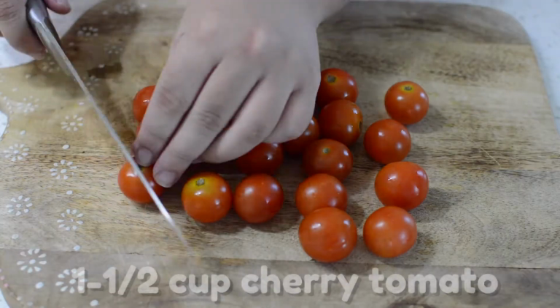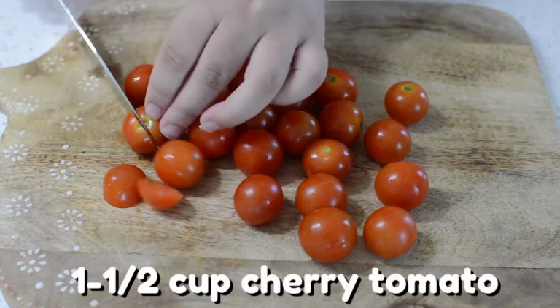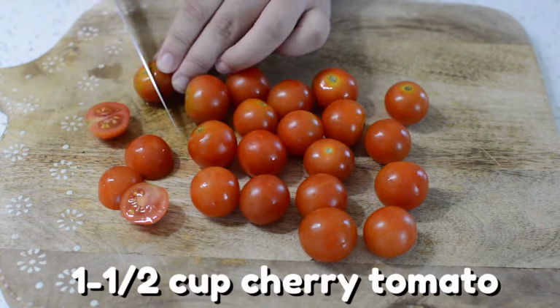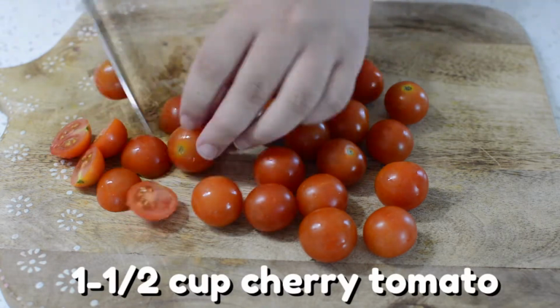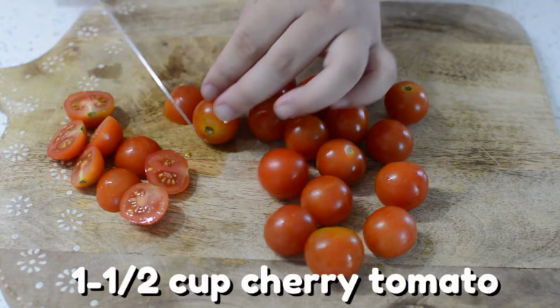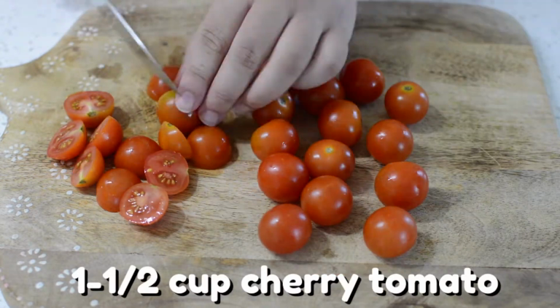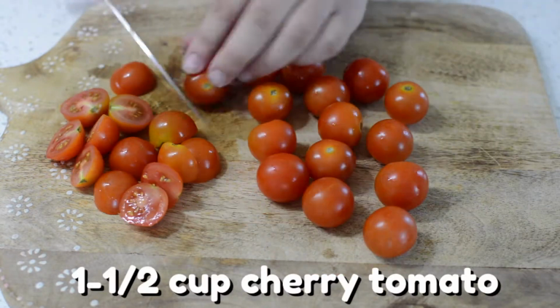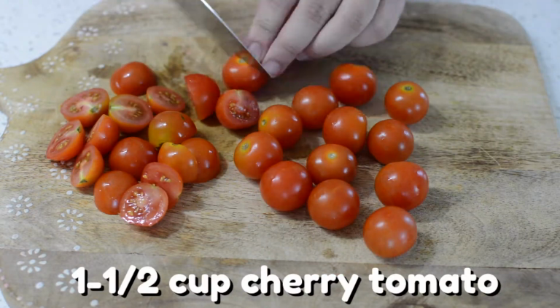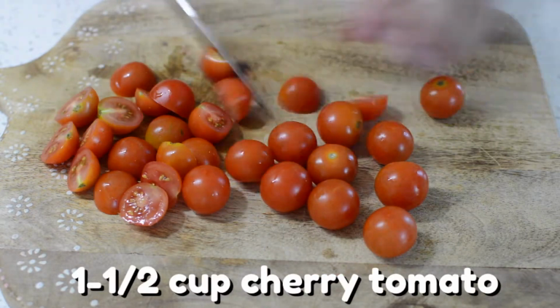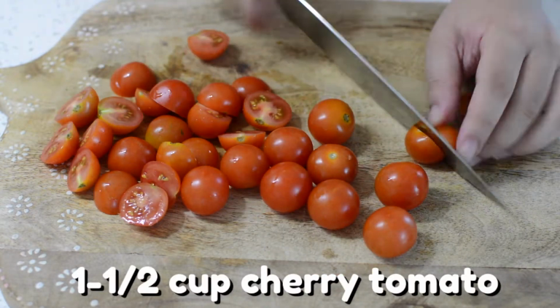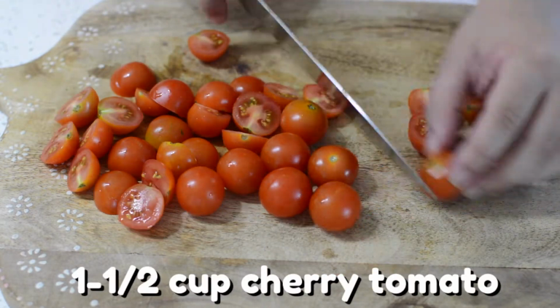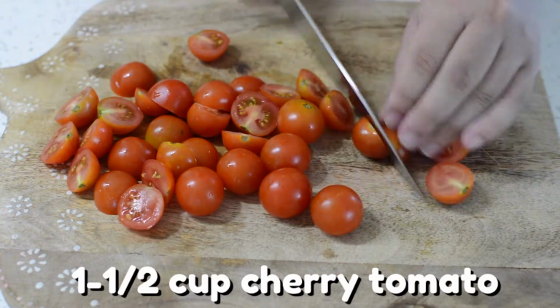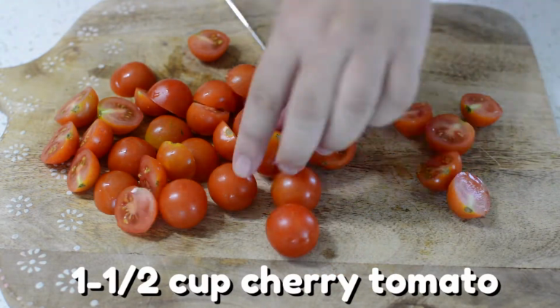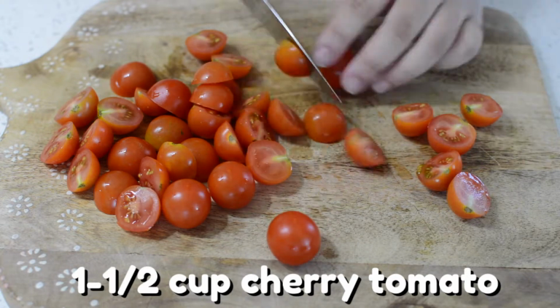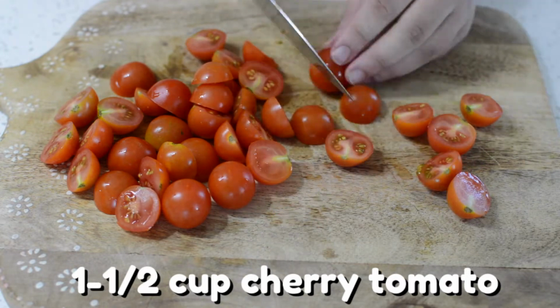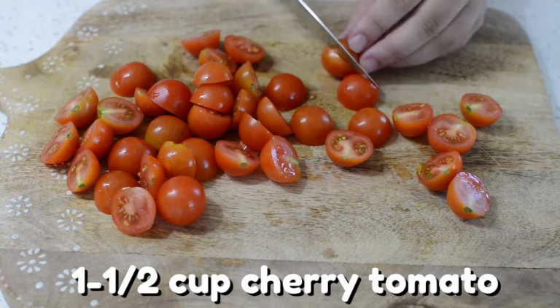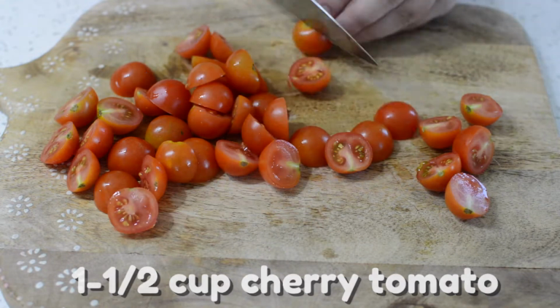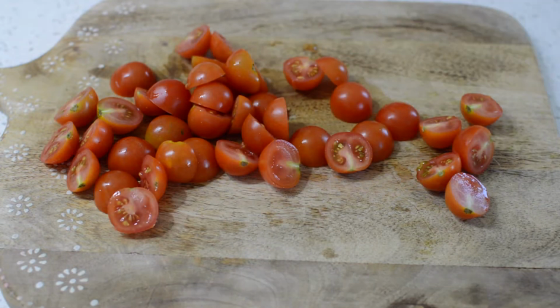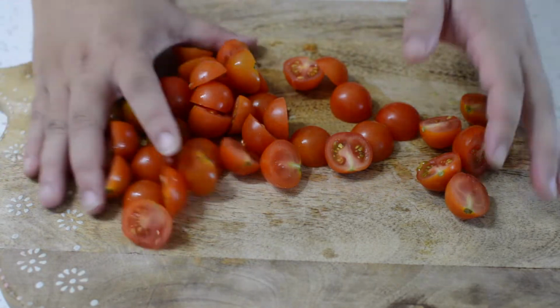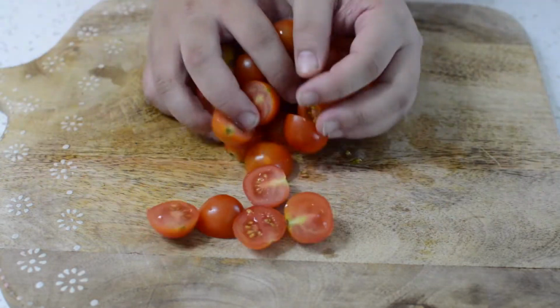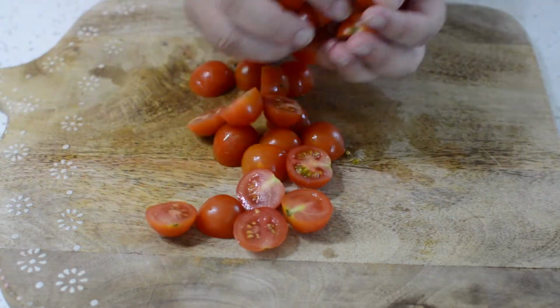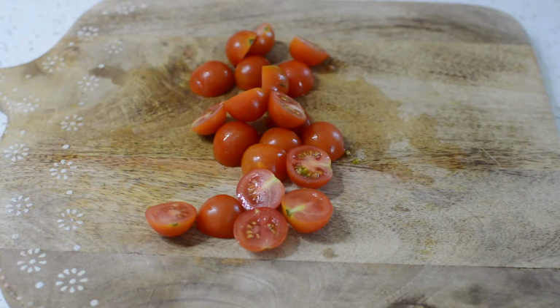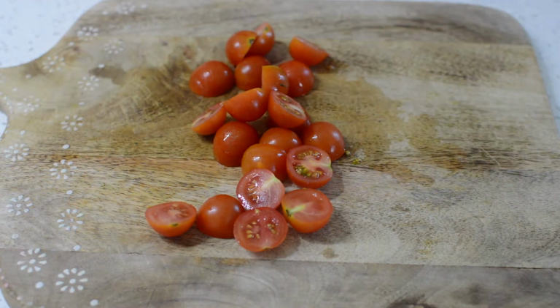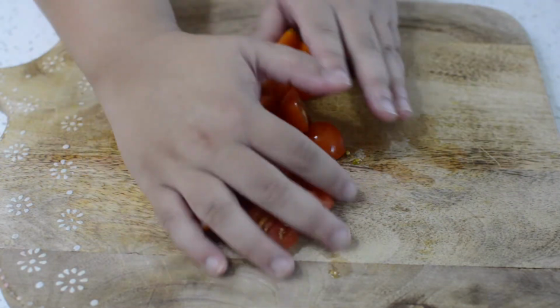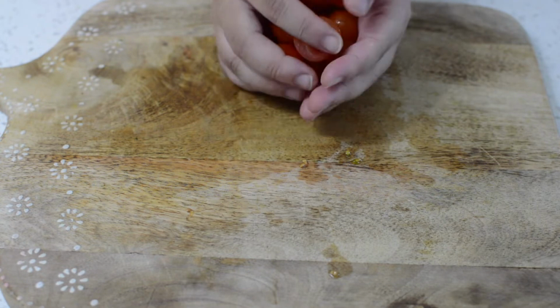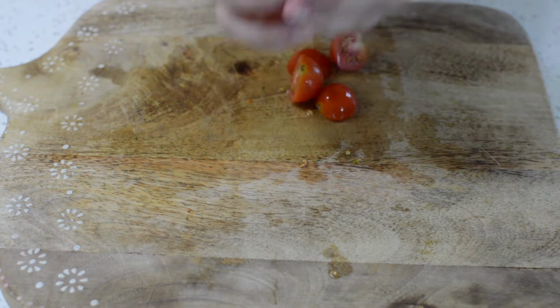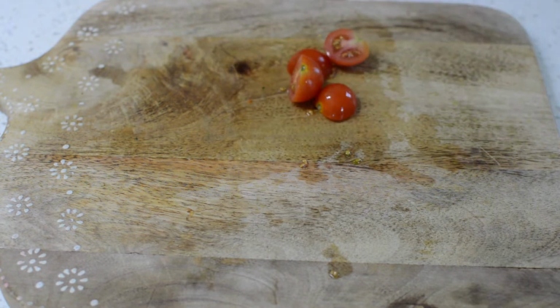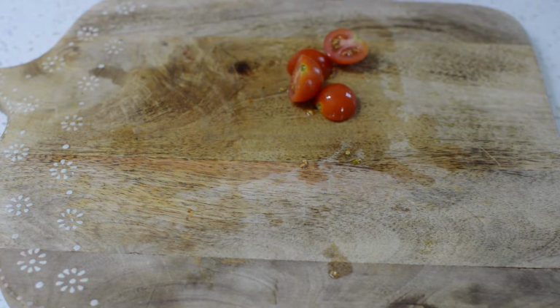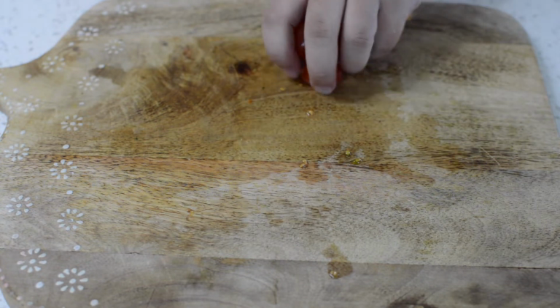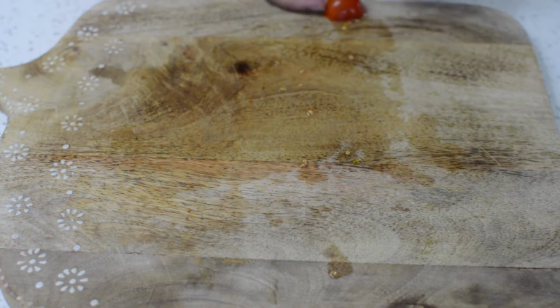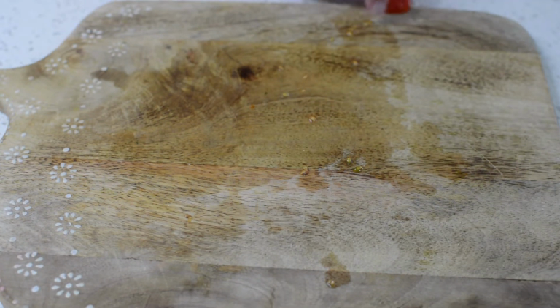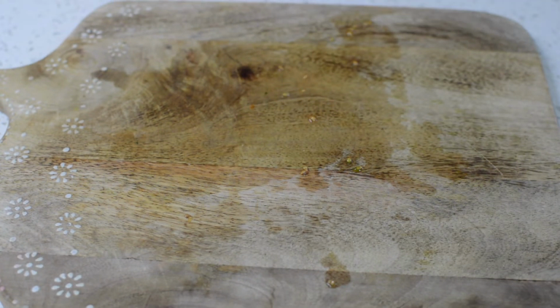Then grab about a cup and a half of cherry tomatoes. These beautiful cherry tomatoes will help make the sauce for this recipe. Can you believe we're all done with the prep? Let's put the cherry tomatoes alongside the garlic for now.